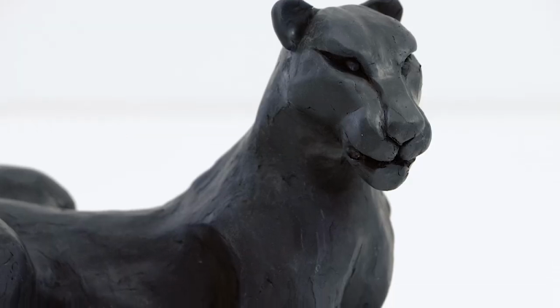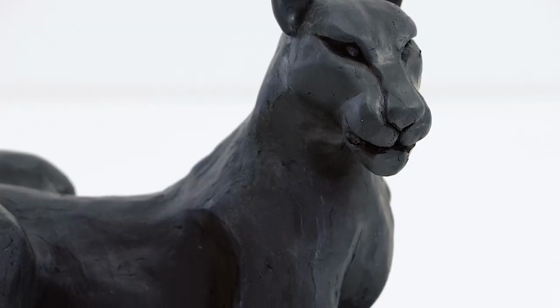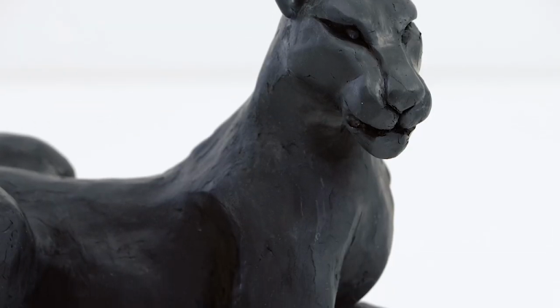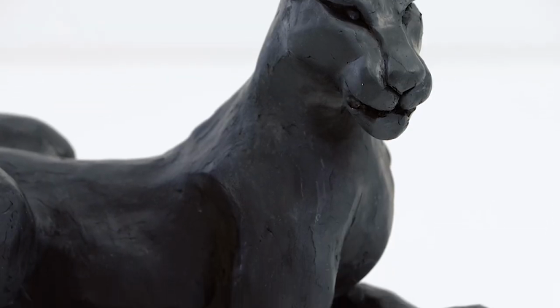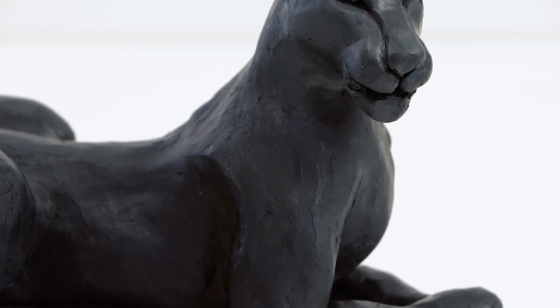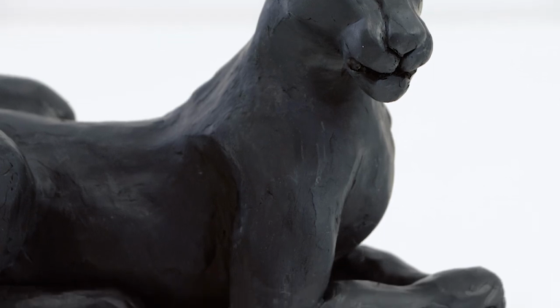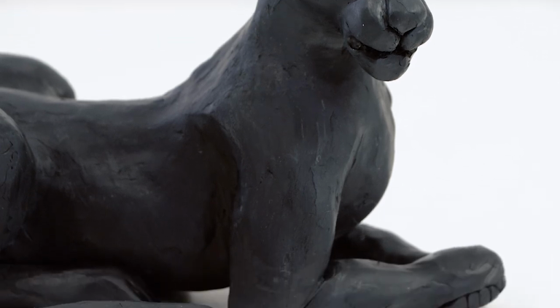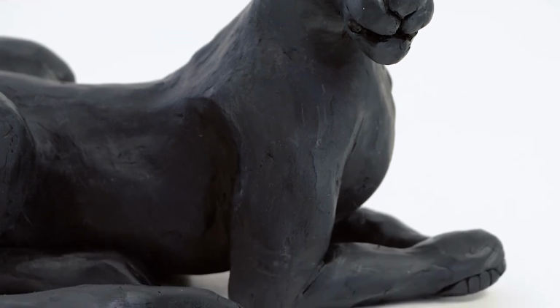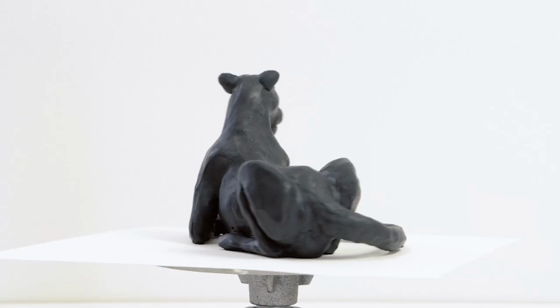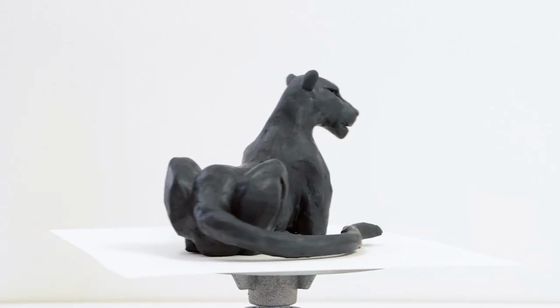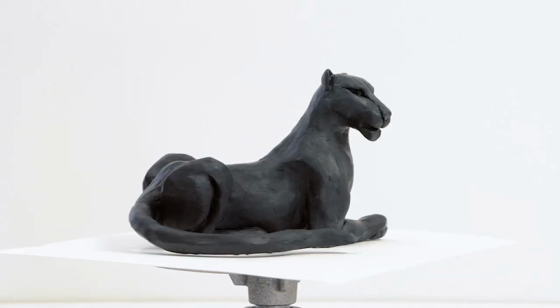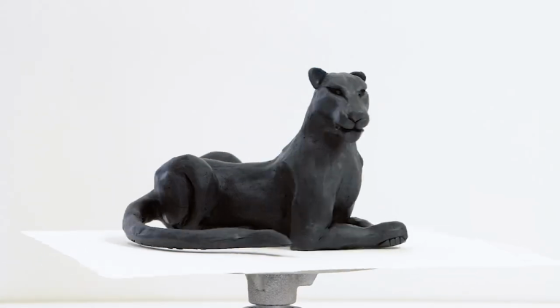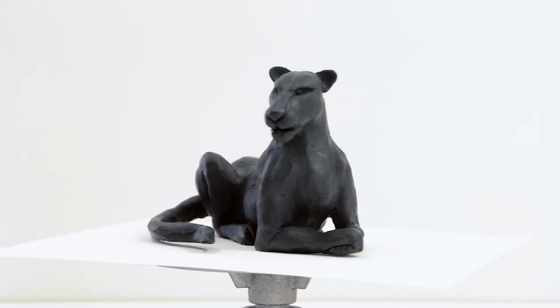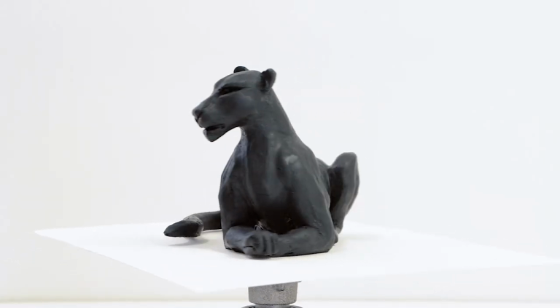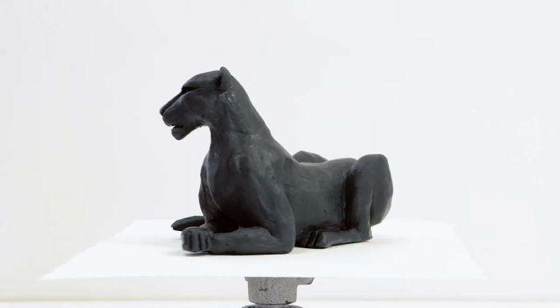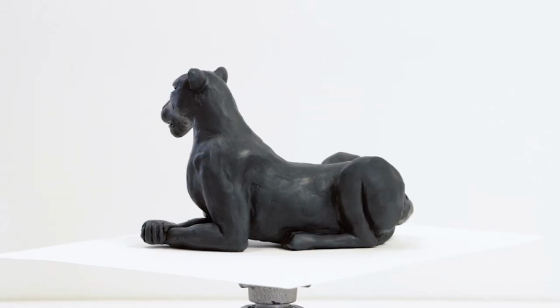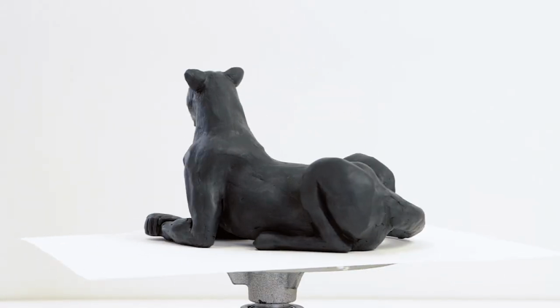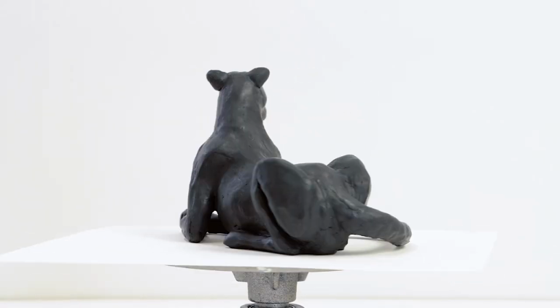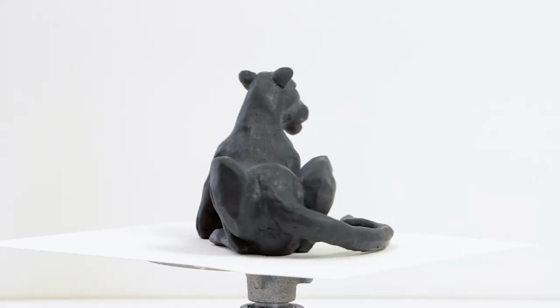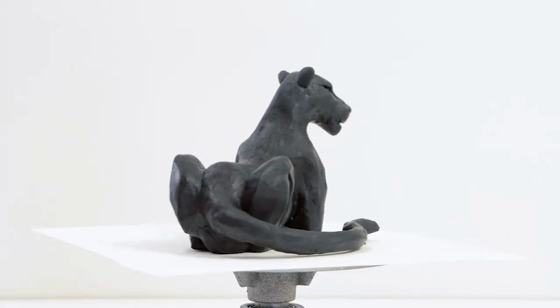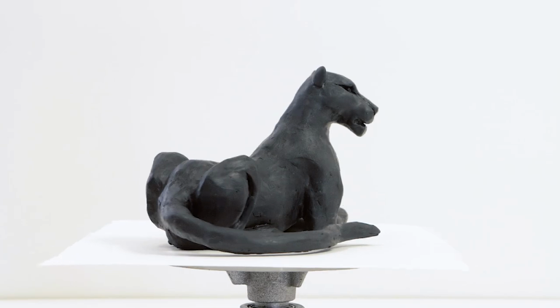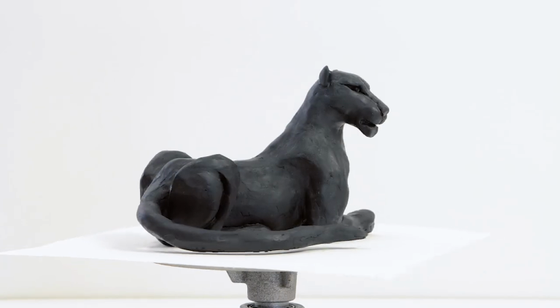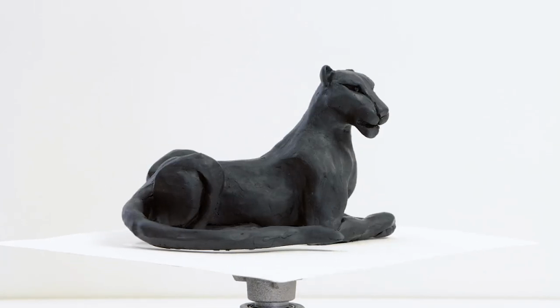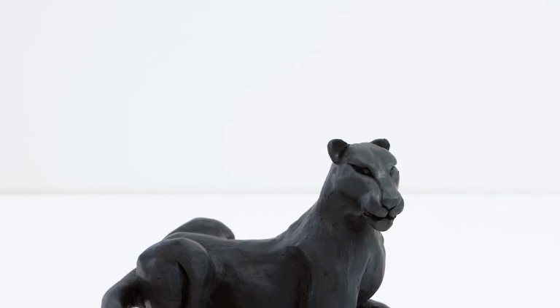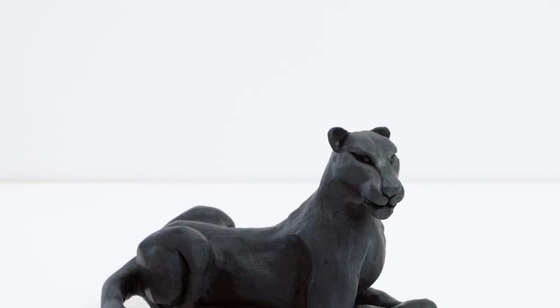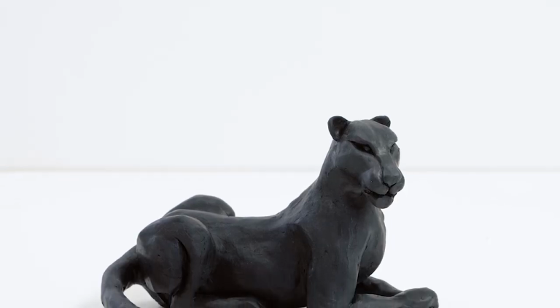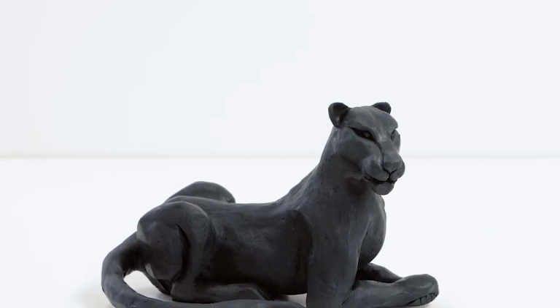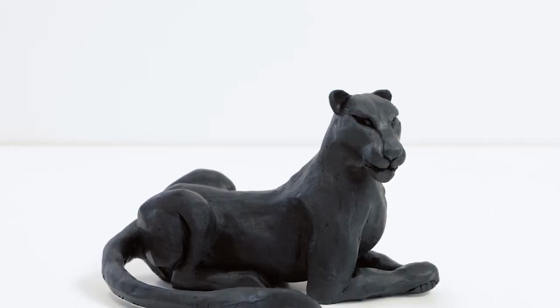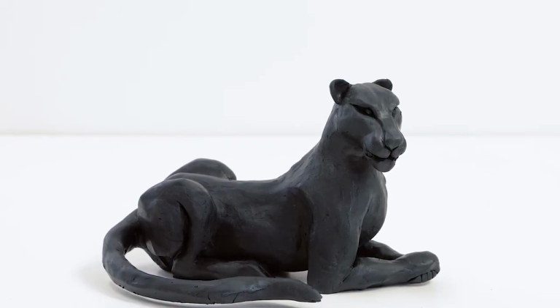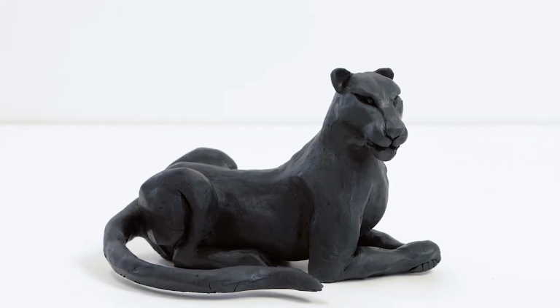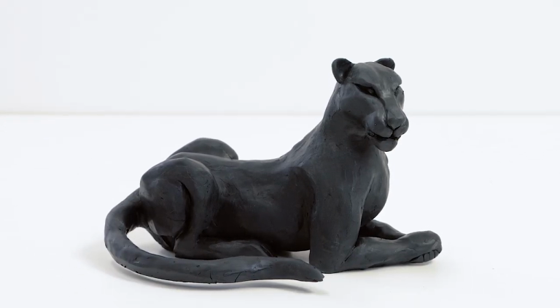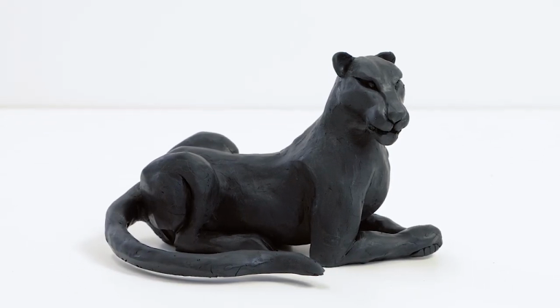Well, thanks for watching. We hope you got something from this. Polymer clay is a wonderful medium and what you can create with it is only limited by your imagination.